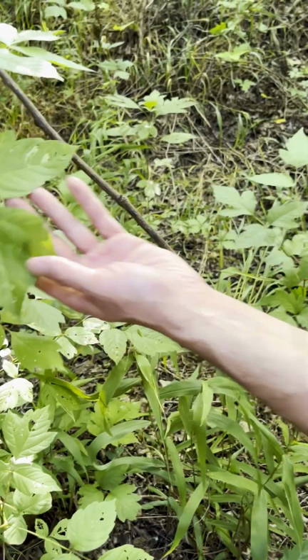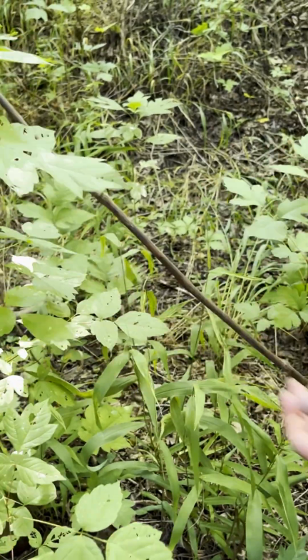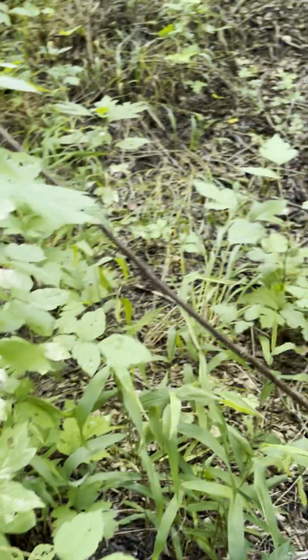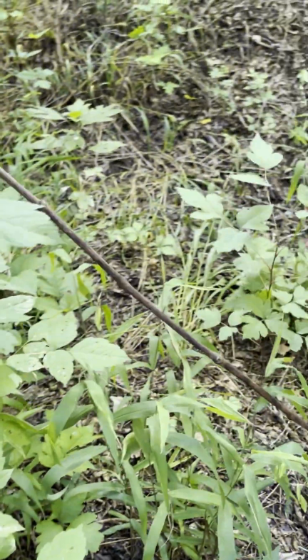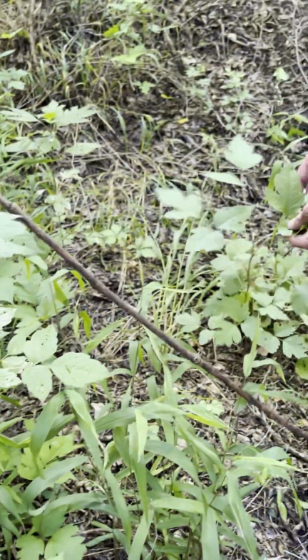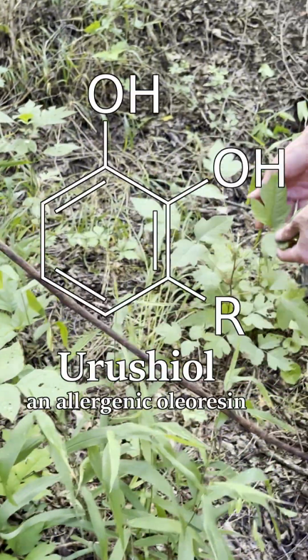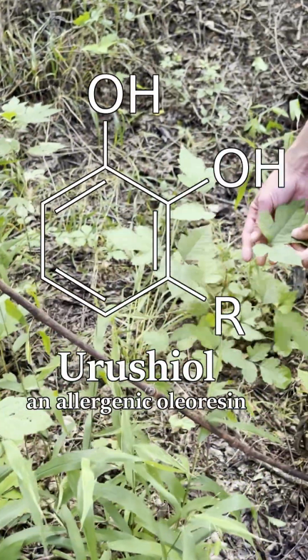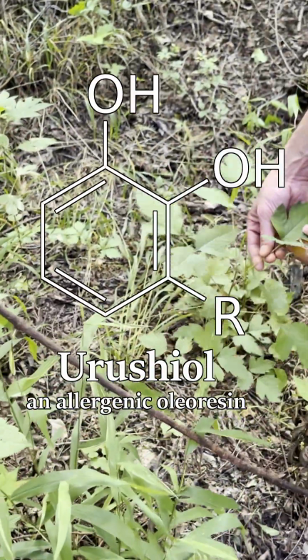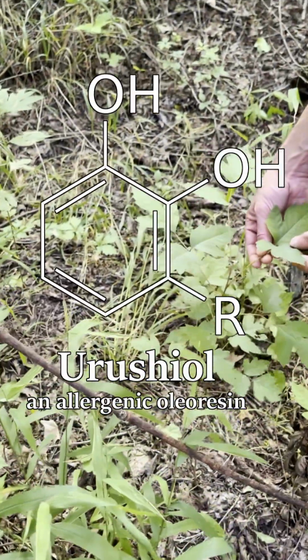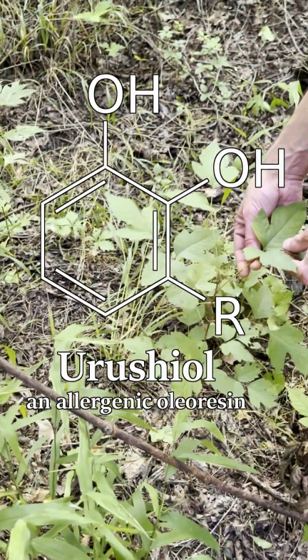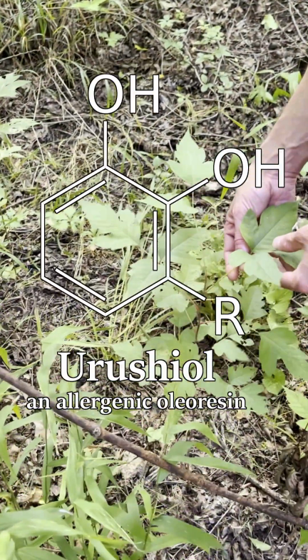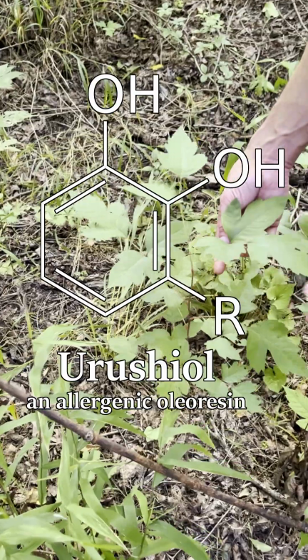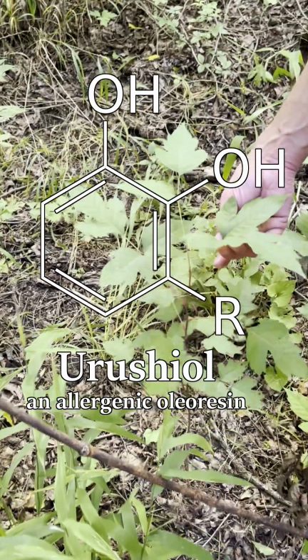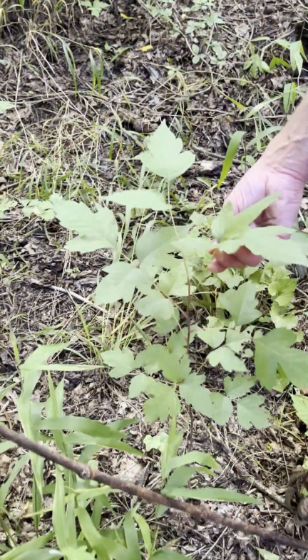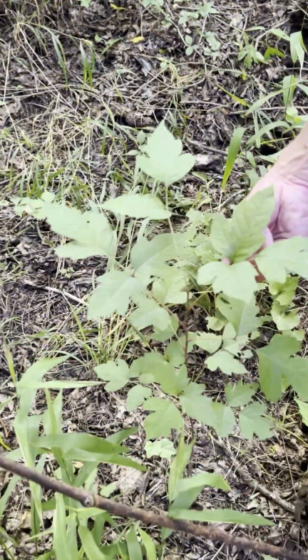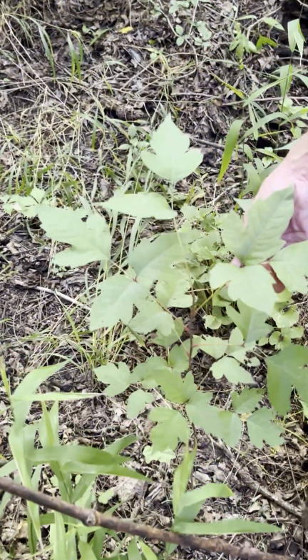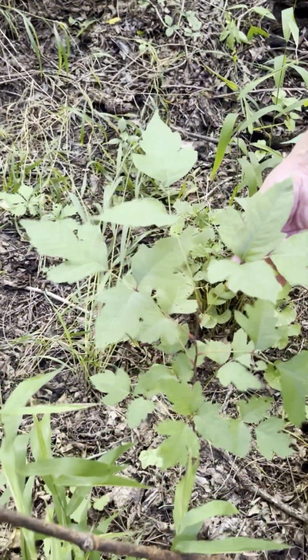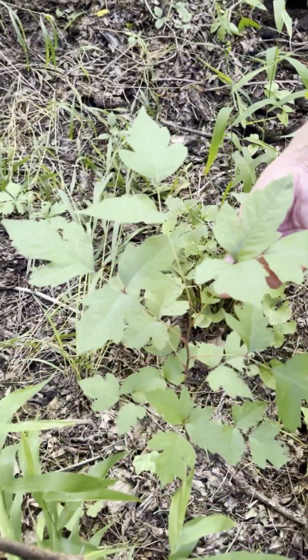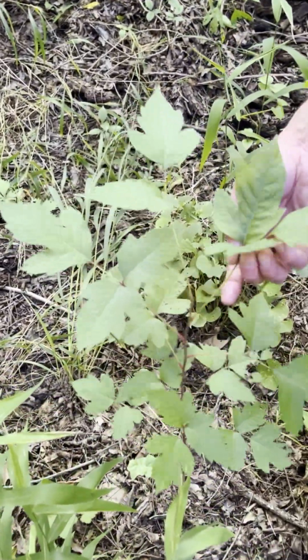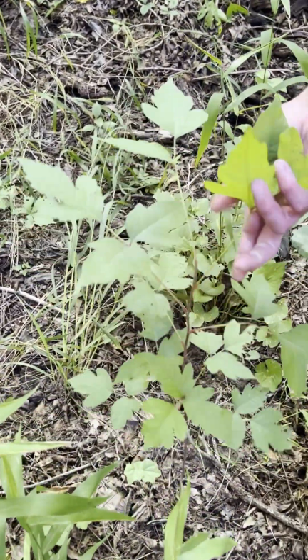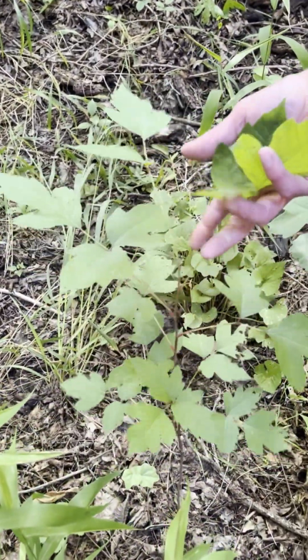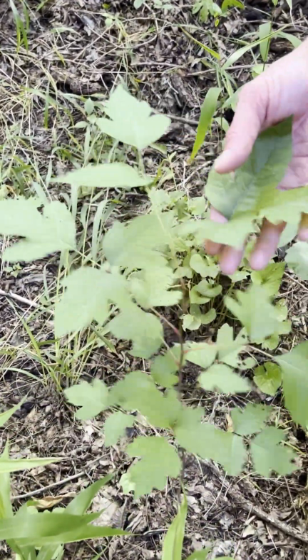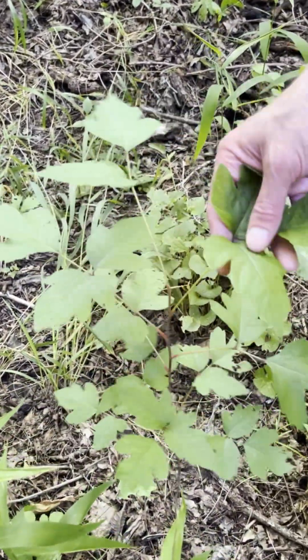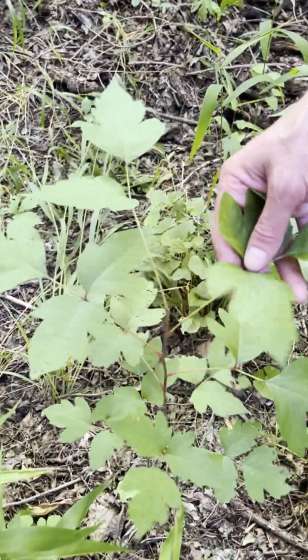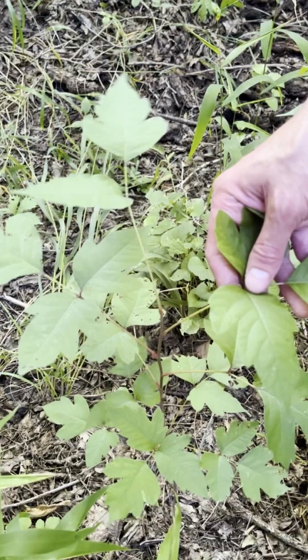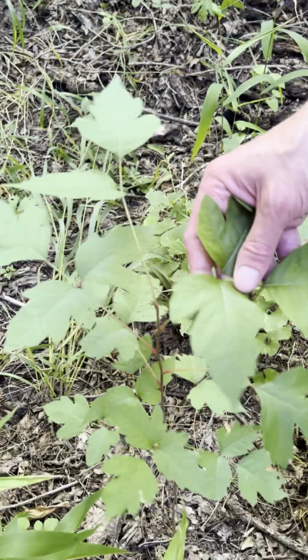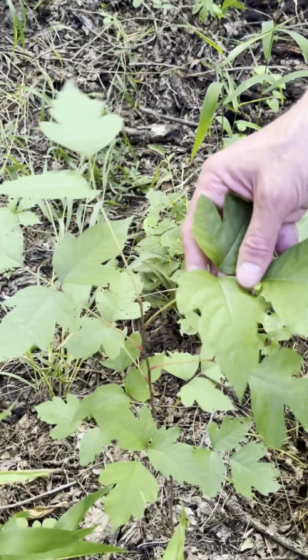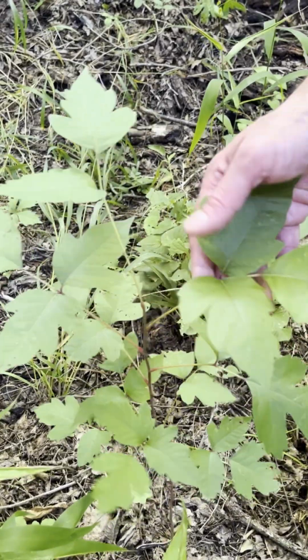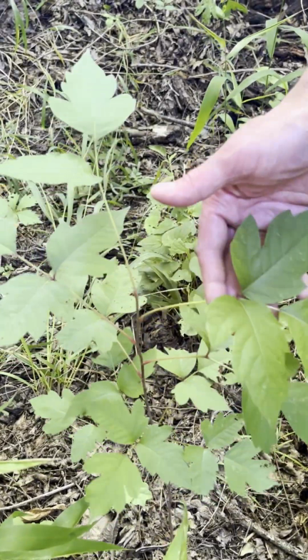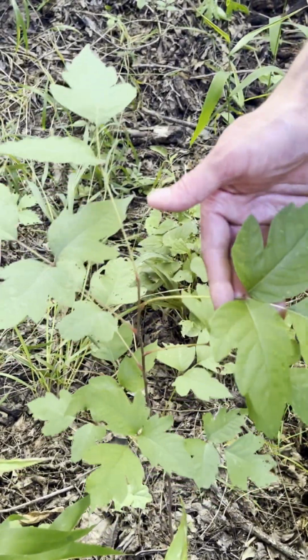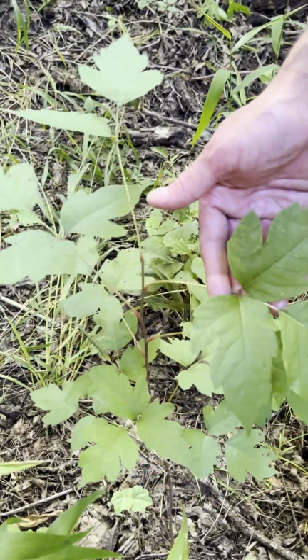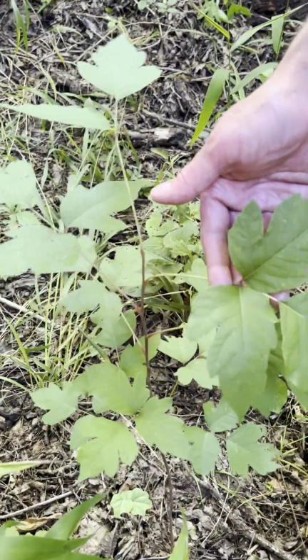The oils that come off of the poison ivy are what cause the contact dermatitis. So if you do come in contact with it, it's best to wash your skin with some cold water and soap if you can.